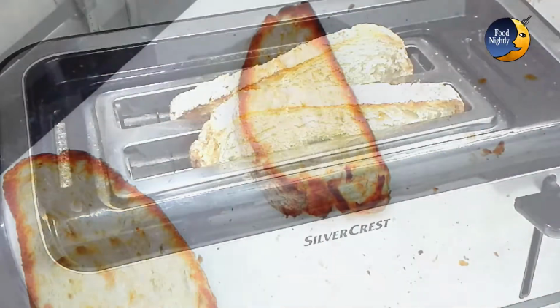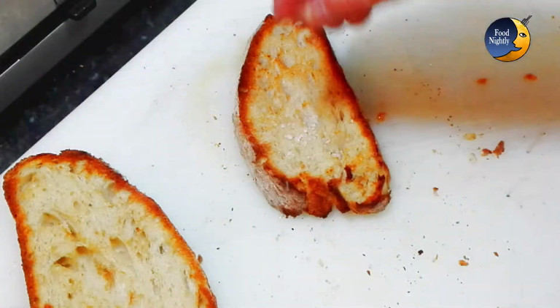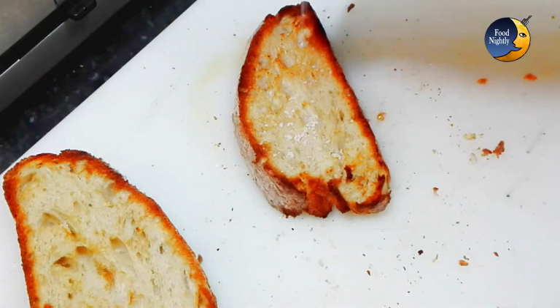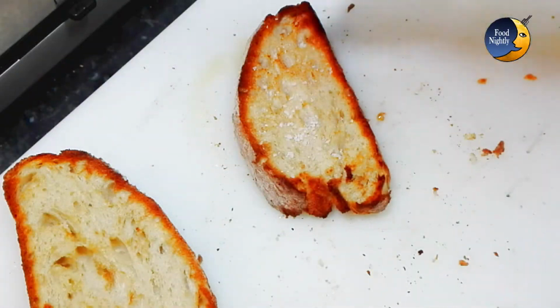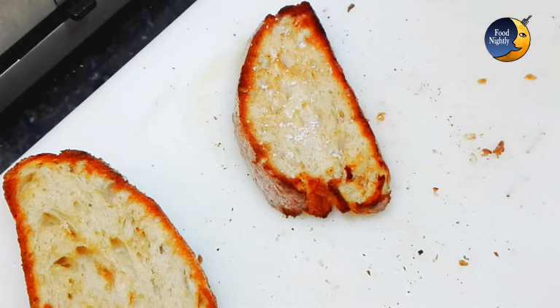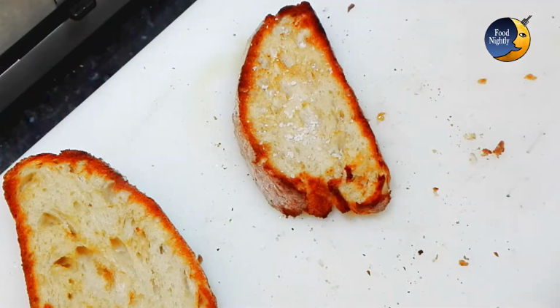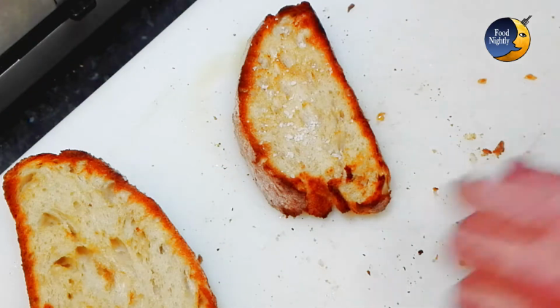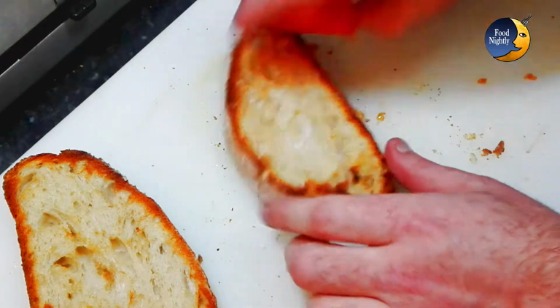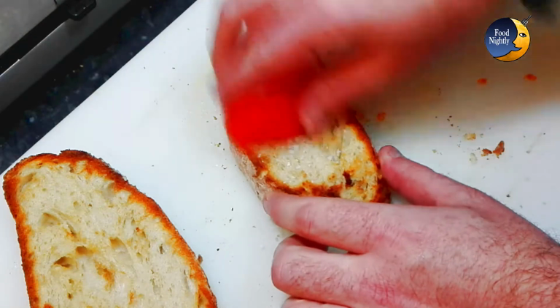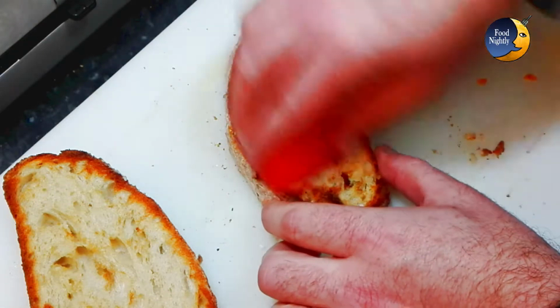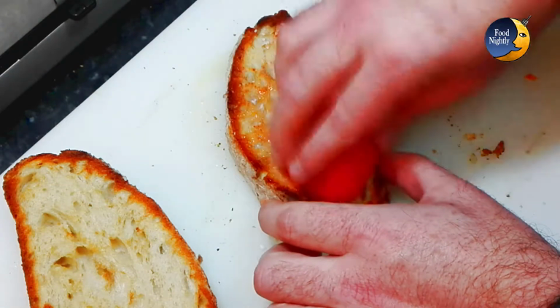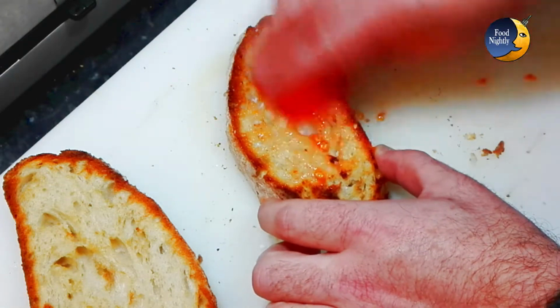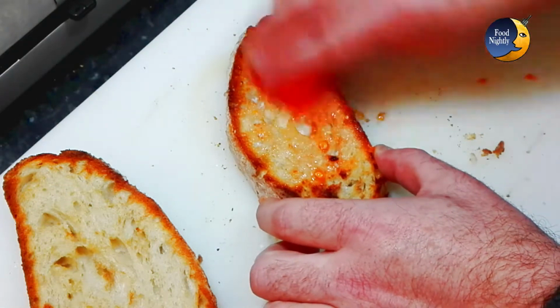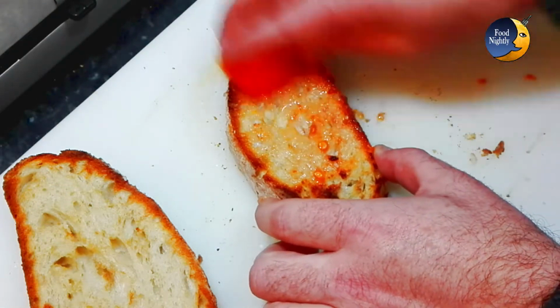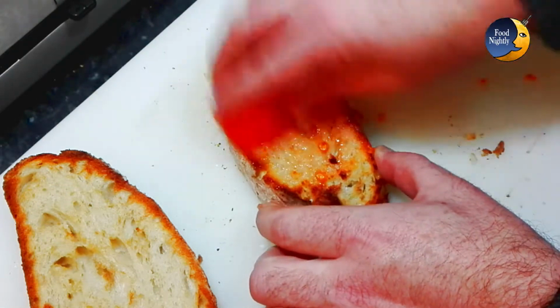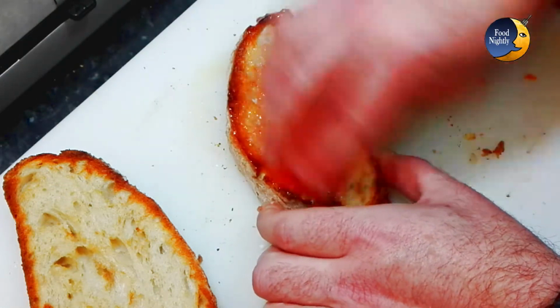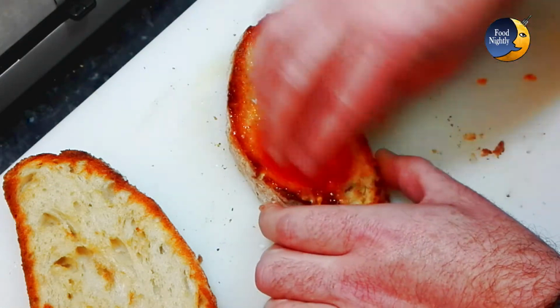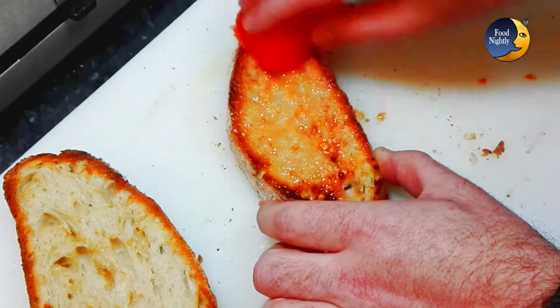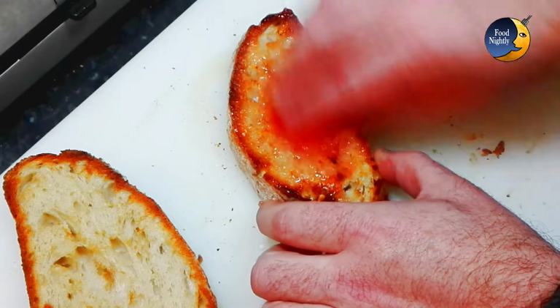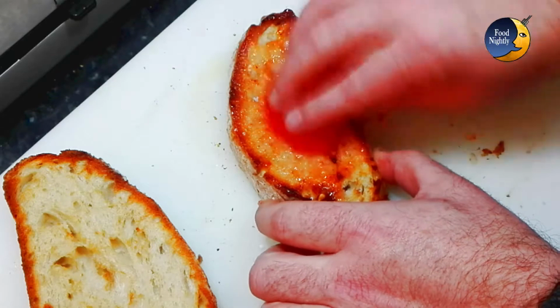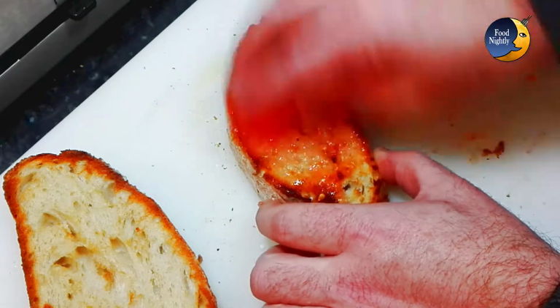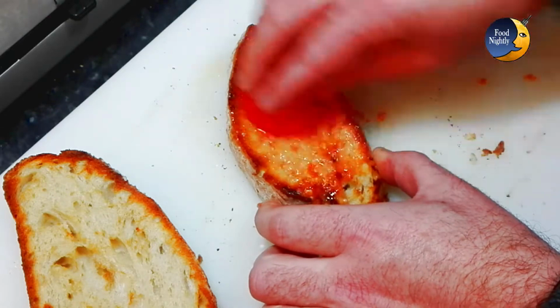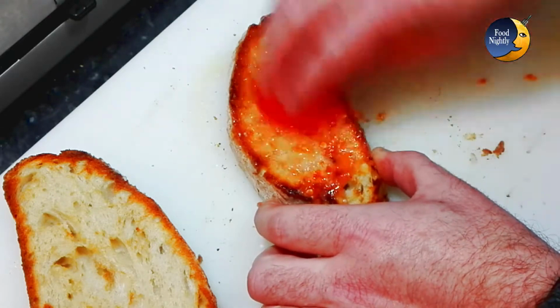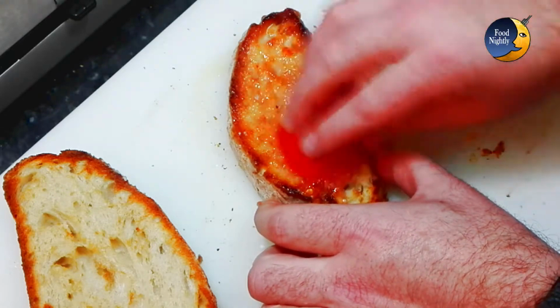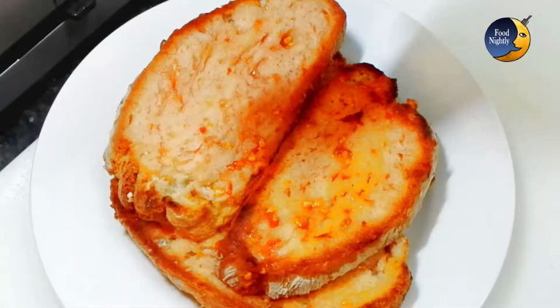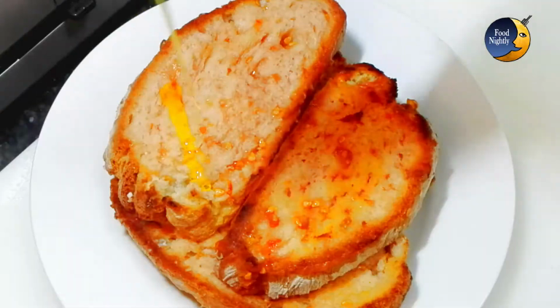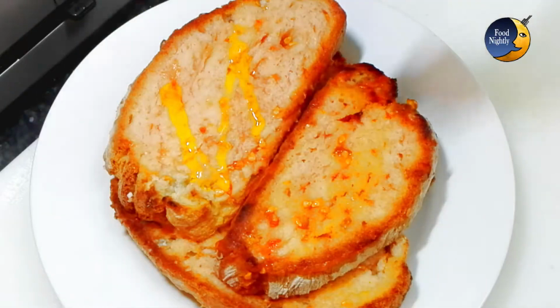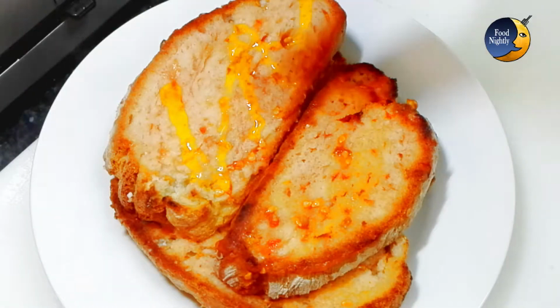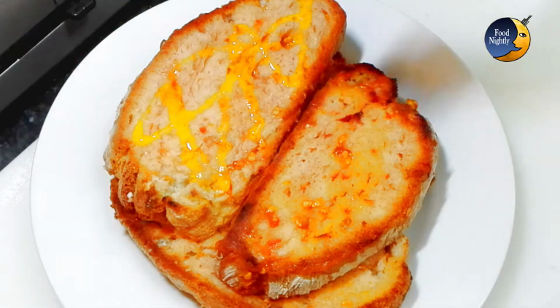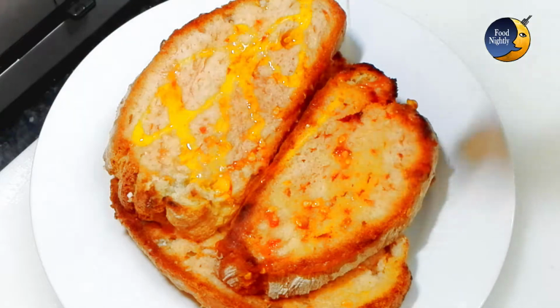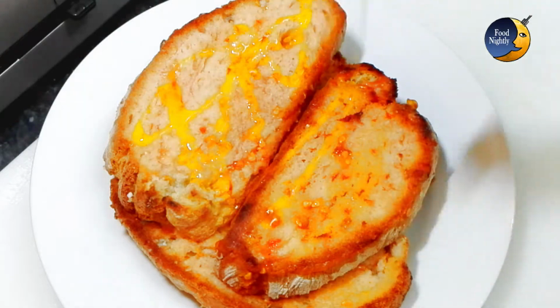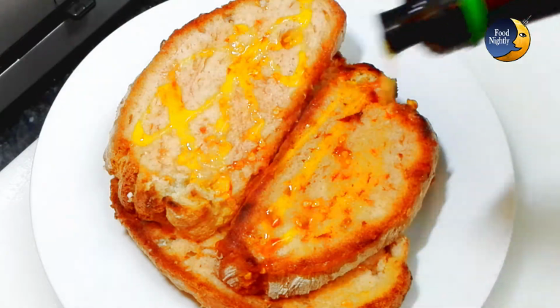Then take the bread from the toaster and sprinkle with salt — the coarser the better. Rub one half of the tomato on the bread and keep doing it until the bread is well covered in tomato. Add some extra virgin olive oil, and that's it.